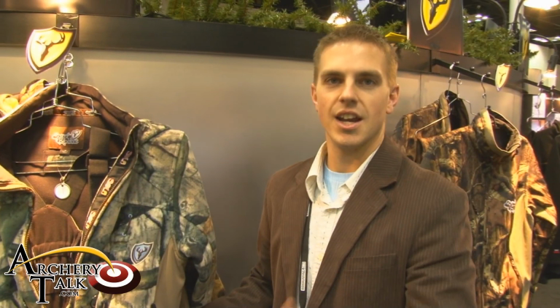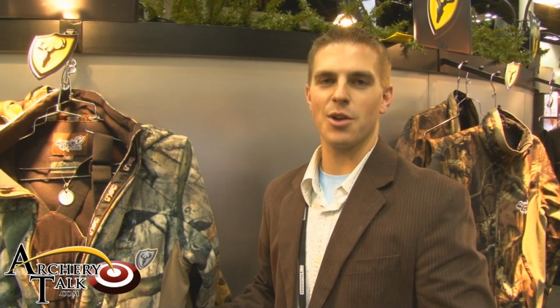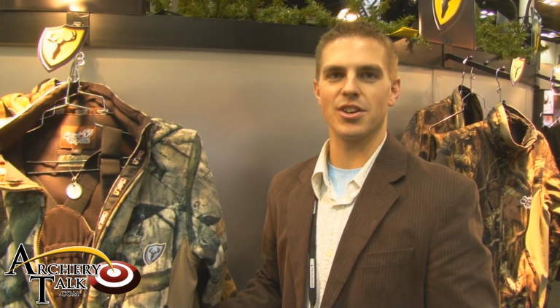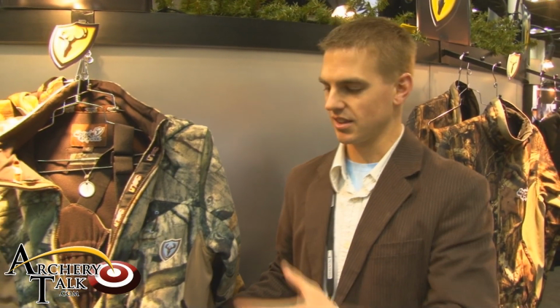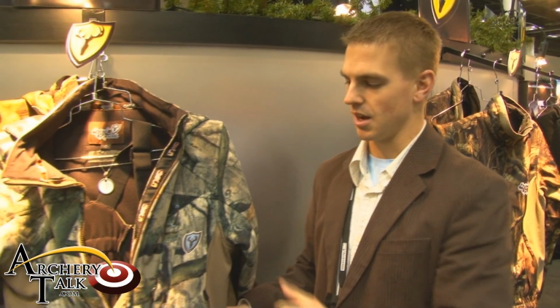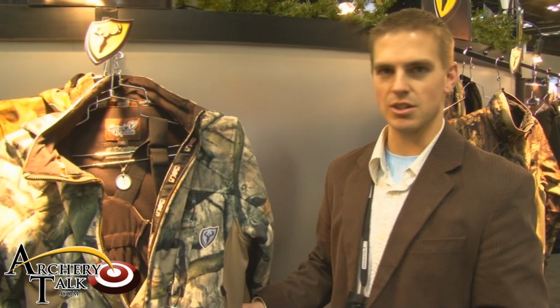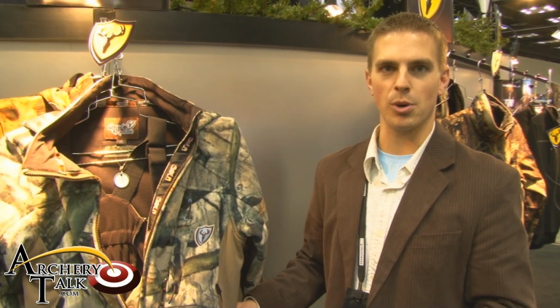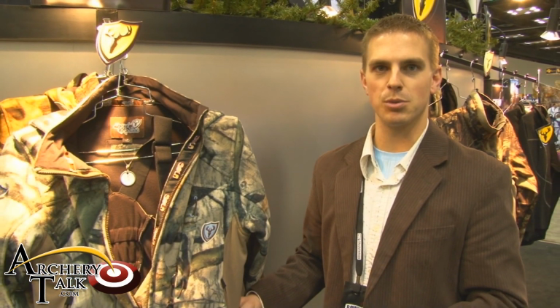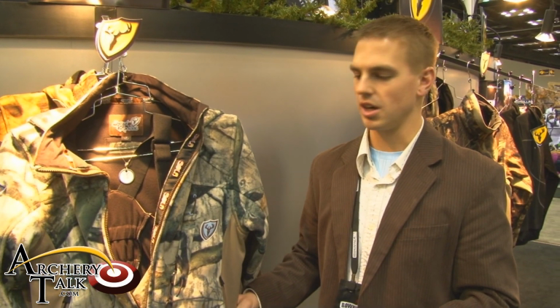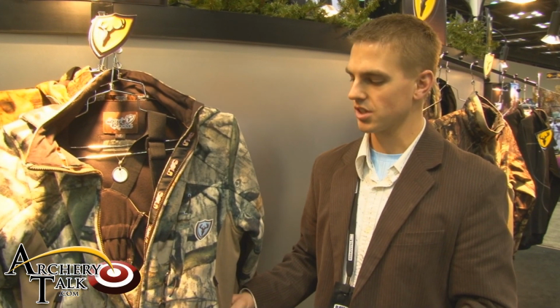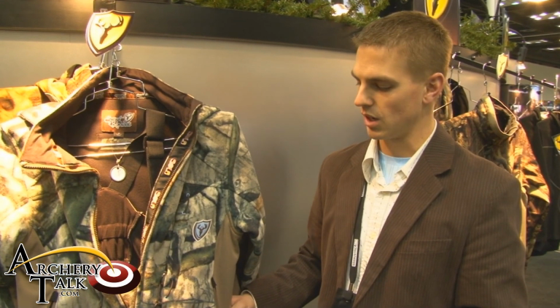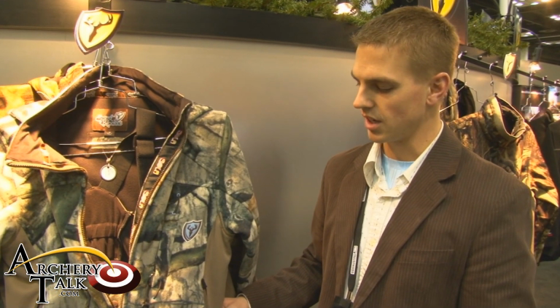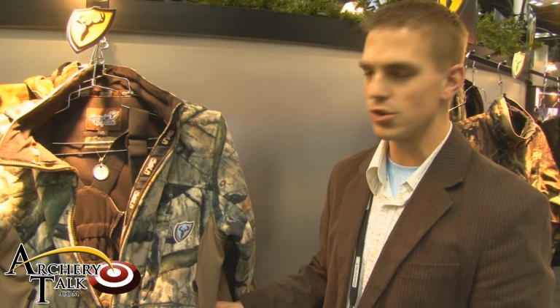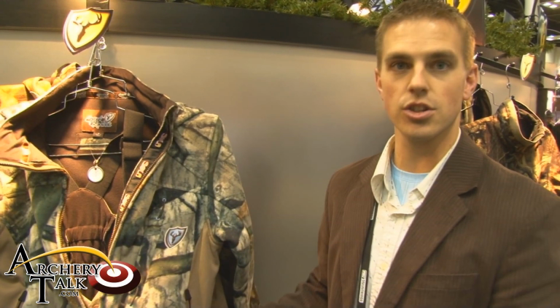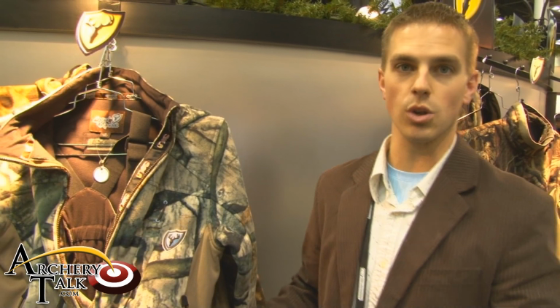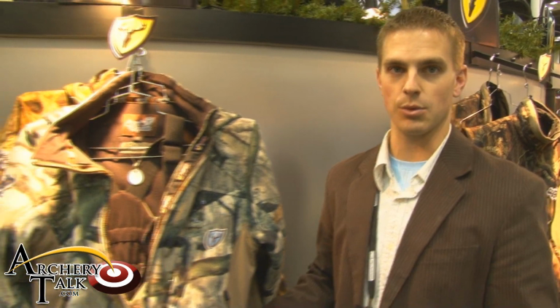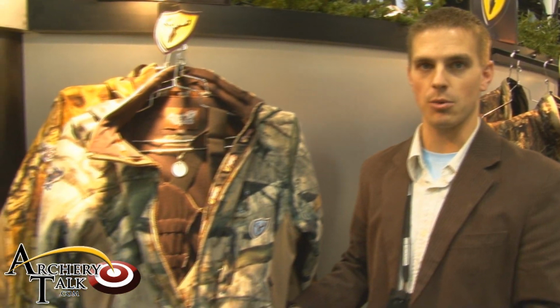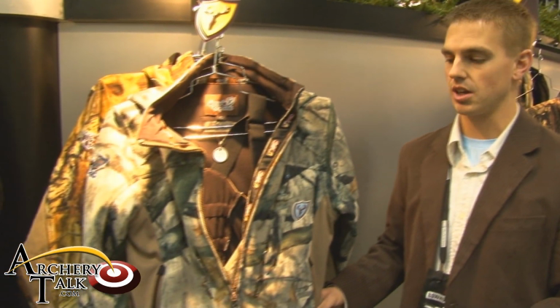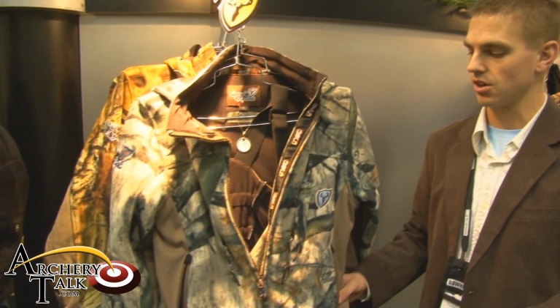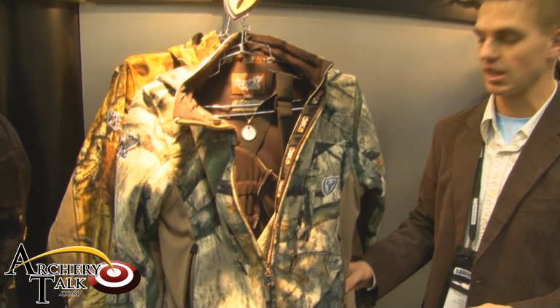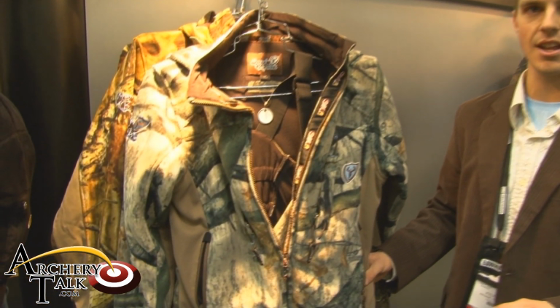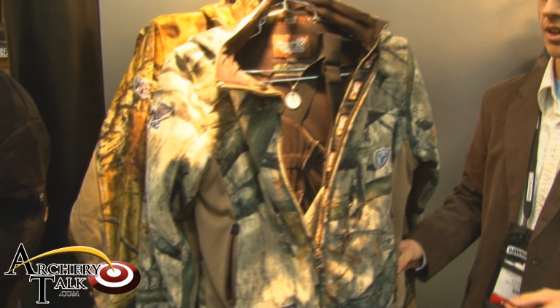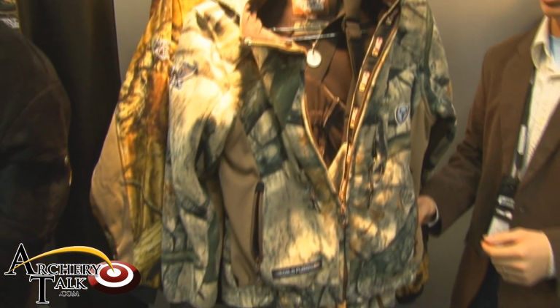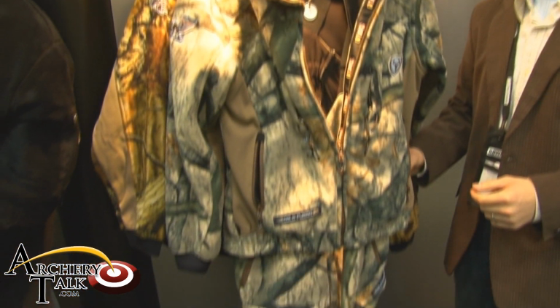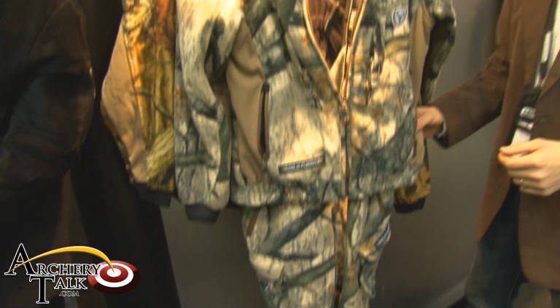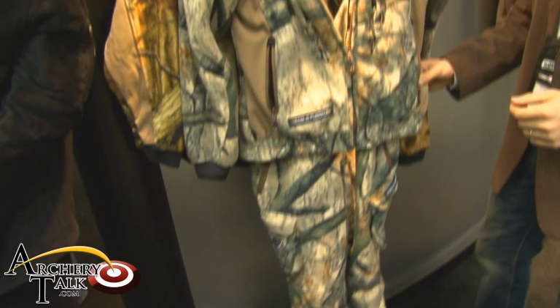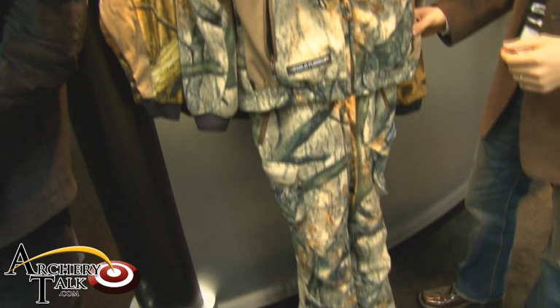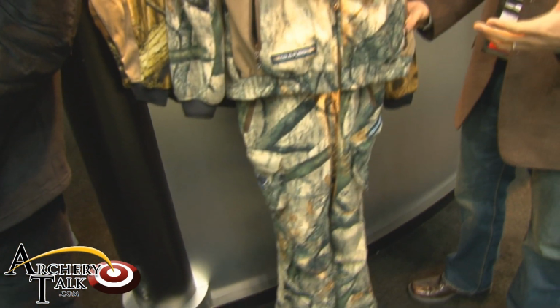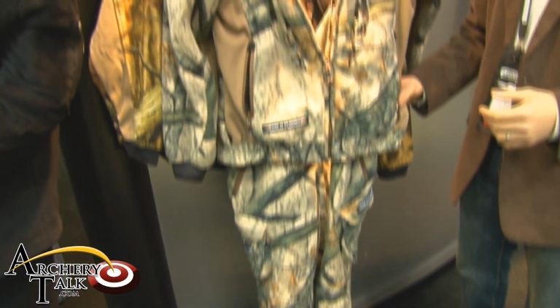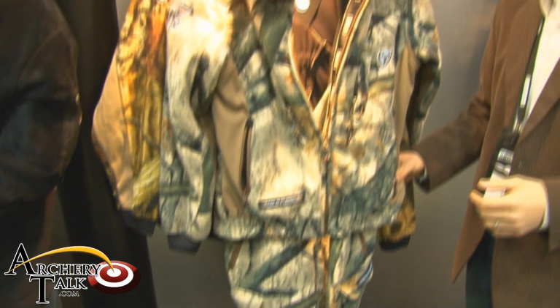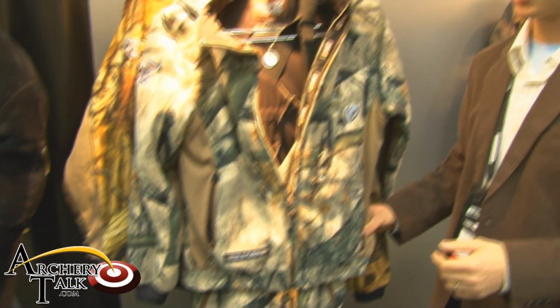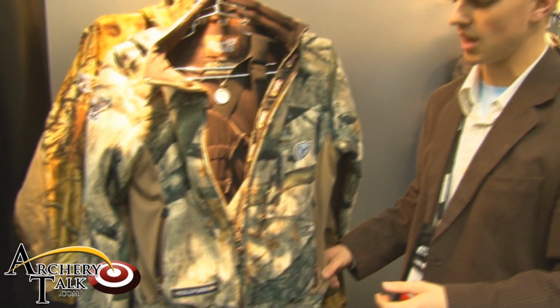Hey, it's Kyle Wills here. I'm at the Robinson Outdoor Products booth. I'm just going to introduce you guys to the new Sola line that we came out with. This is our new ladies line. We've come up with four new products to create this ladies line.